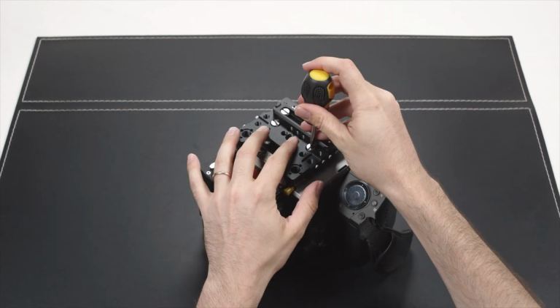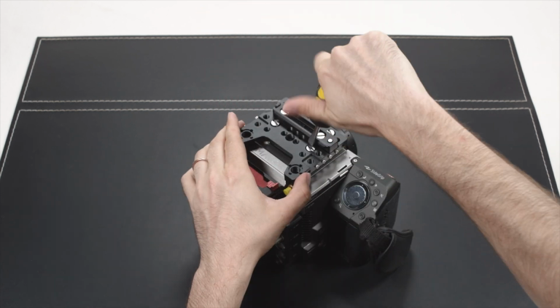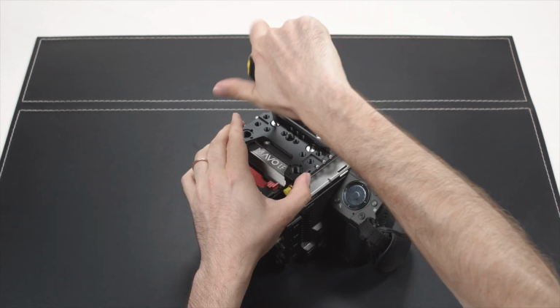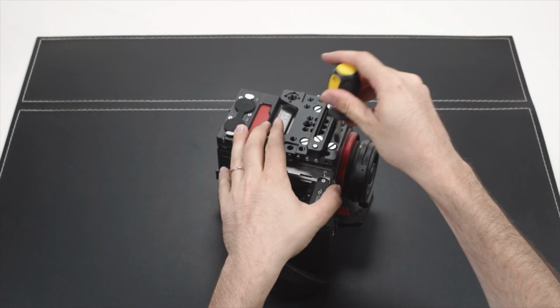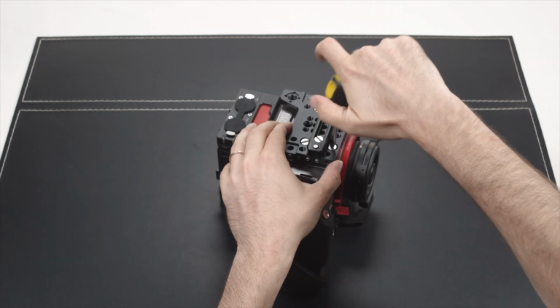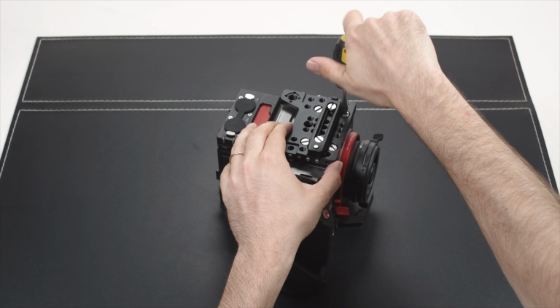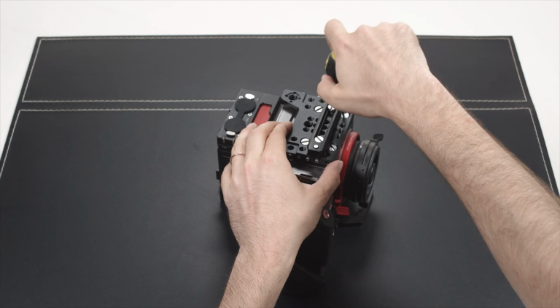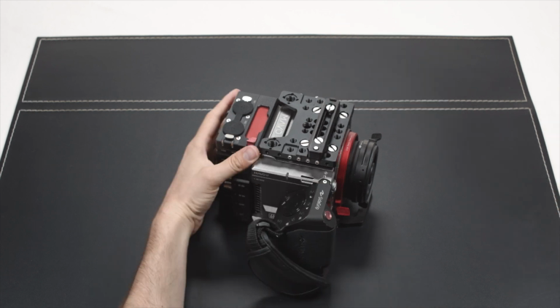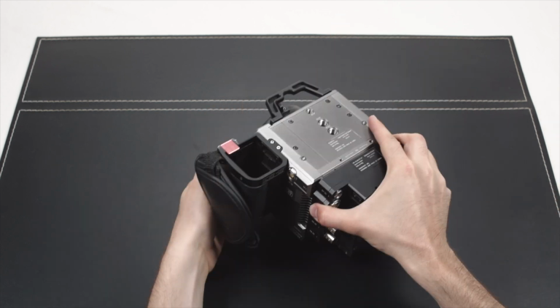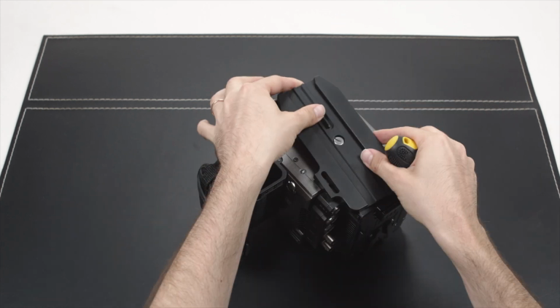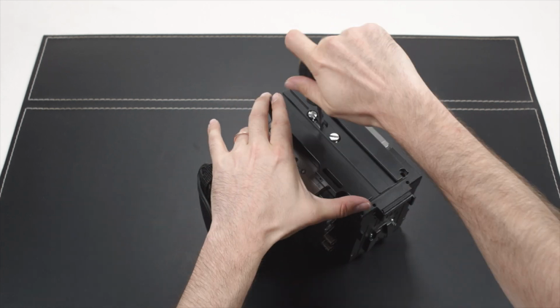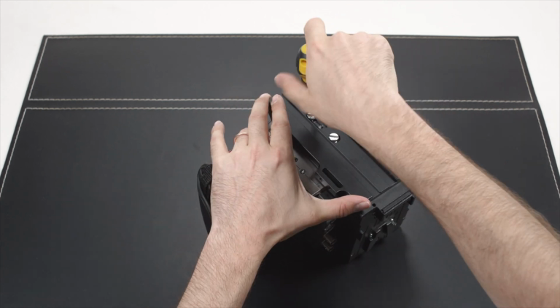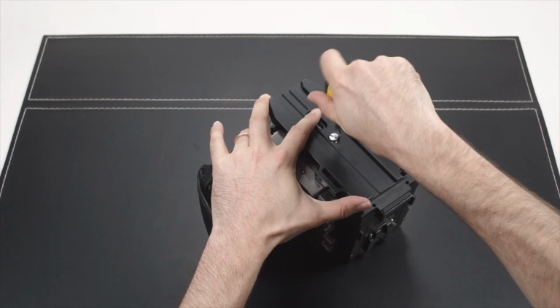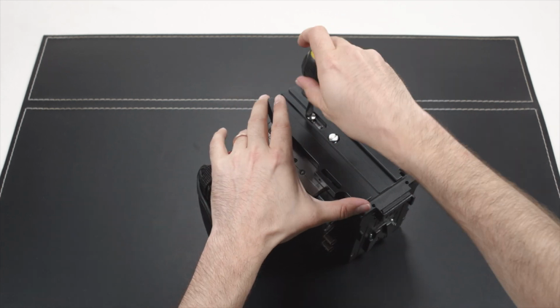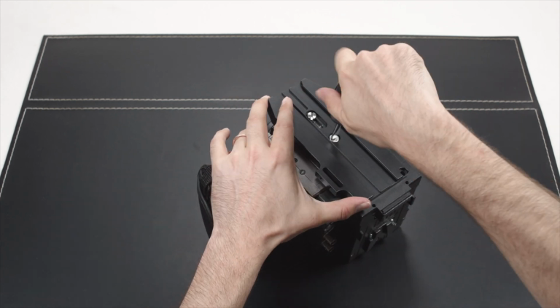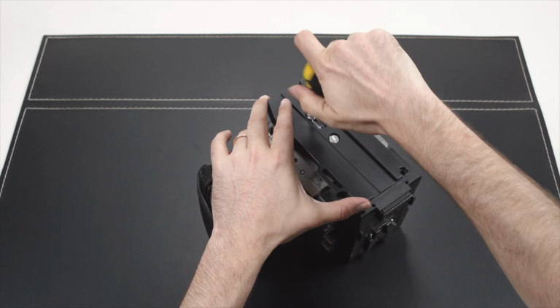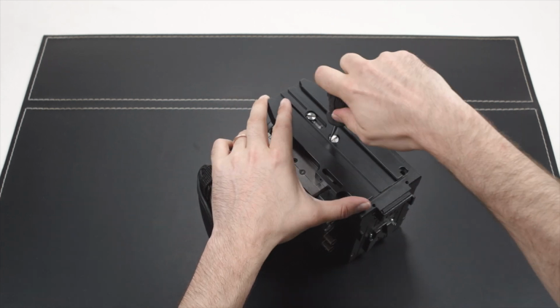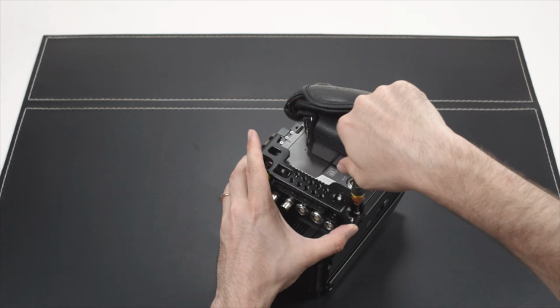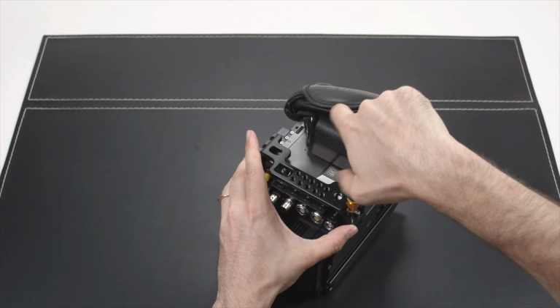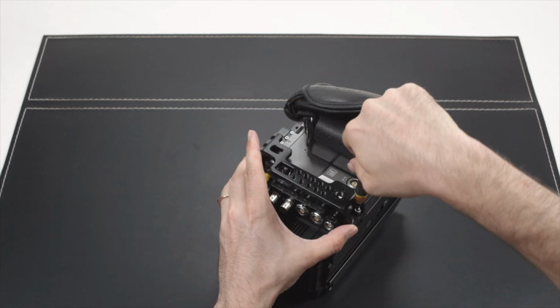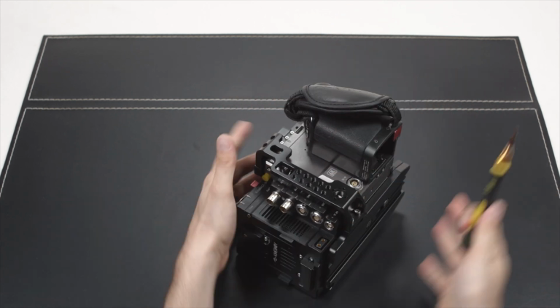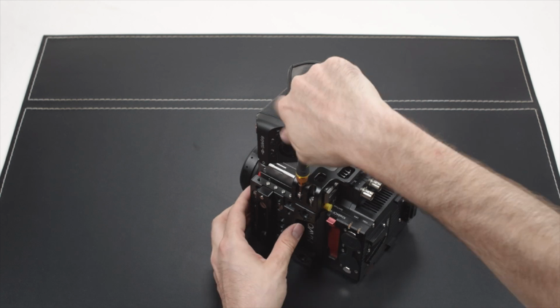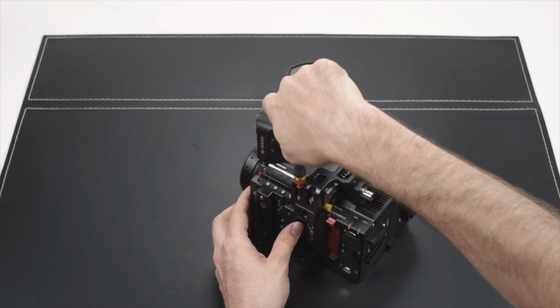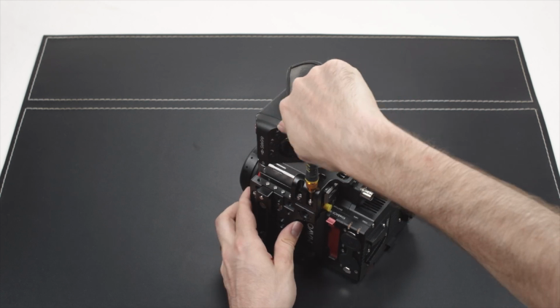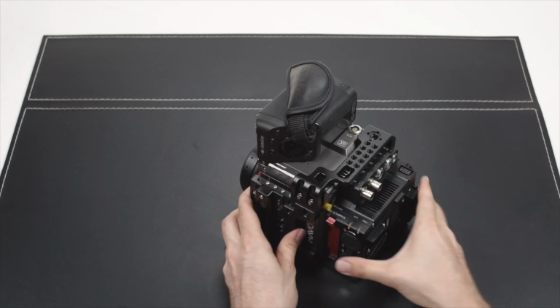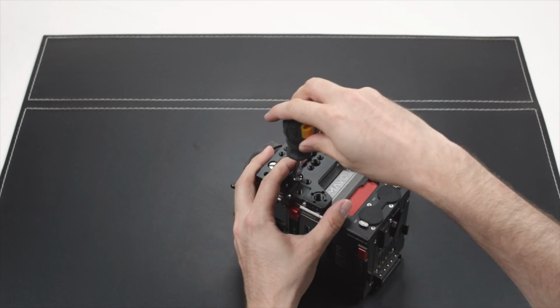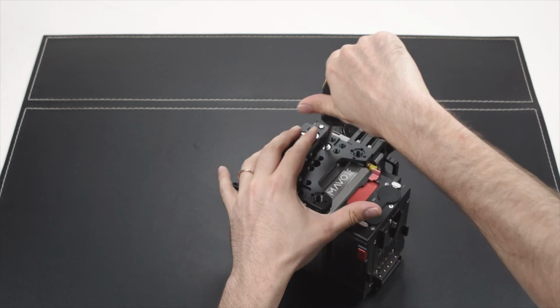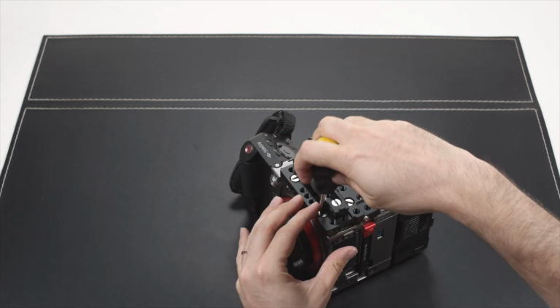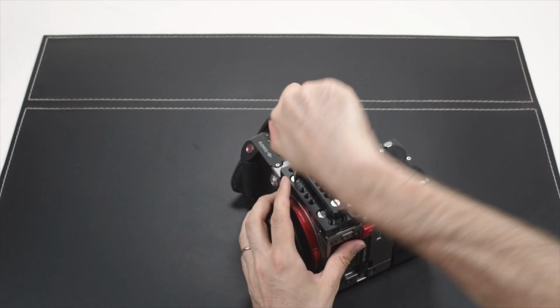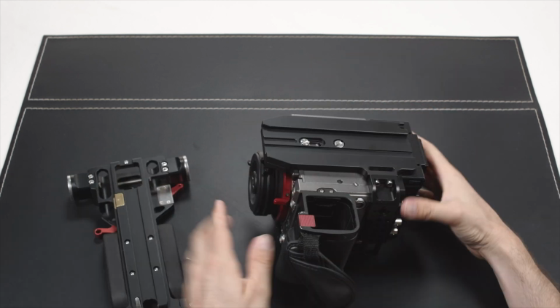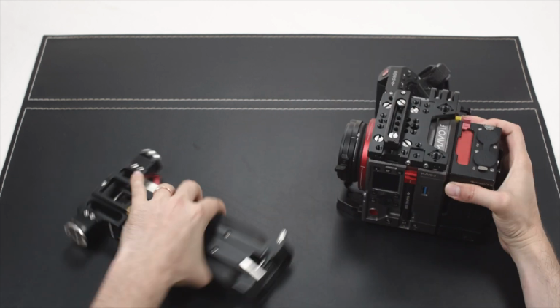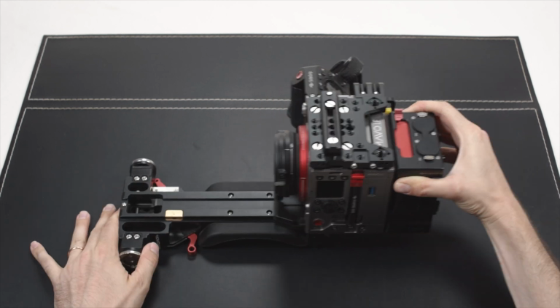Kinafinity cameras follow a modular design concept which allows them to be highly flexible and fit many different production needs, from studio setups down to mini-sized run-and-gun builds.